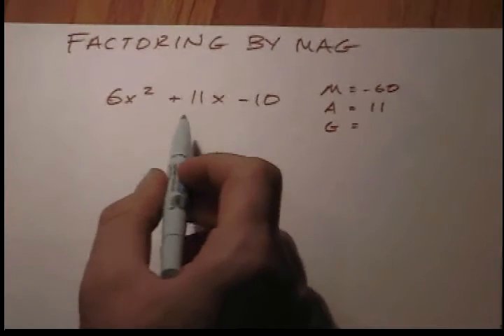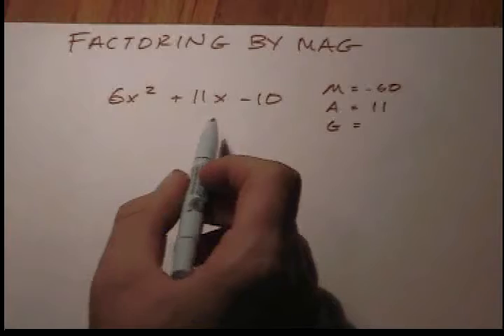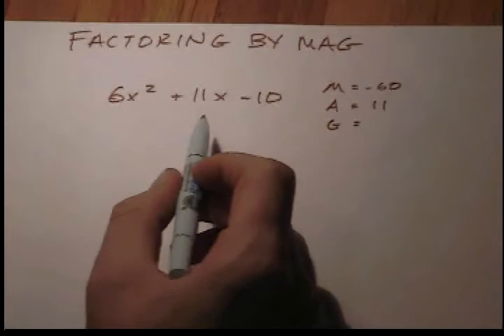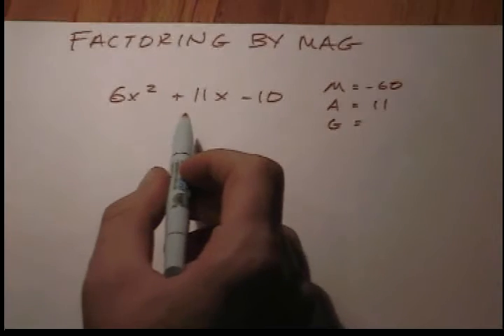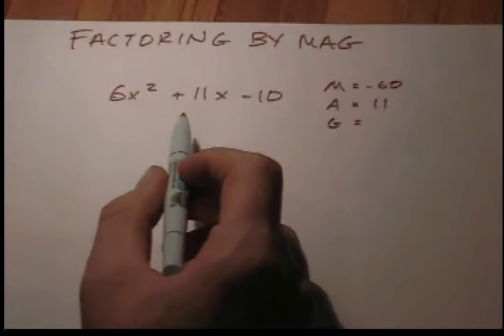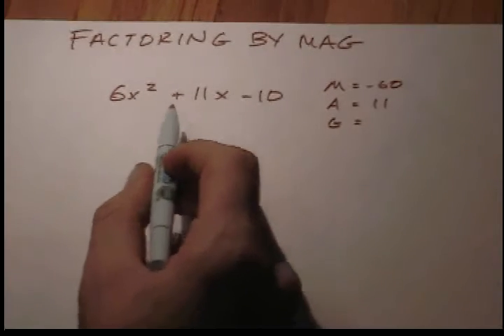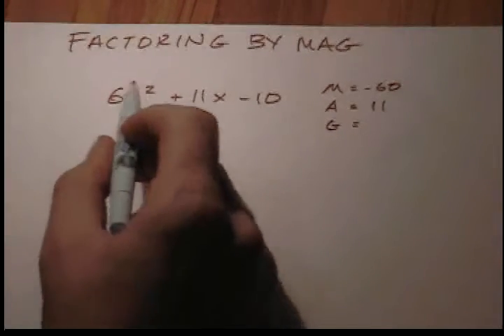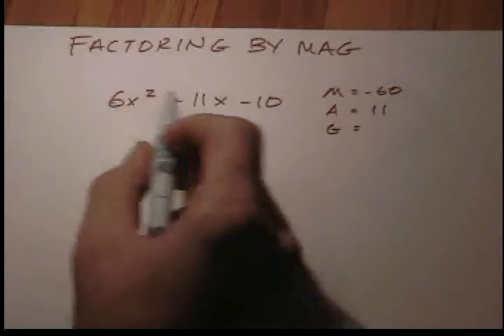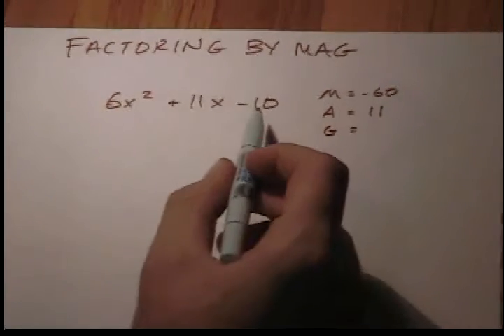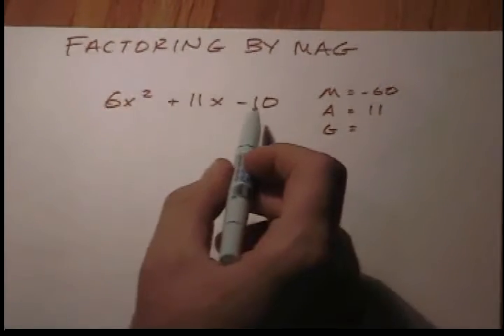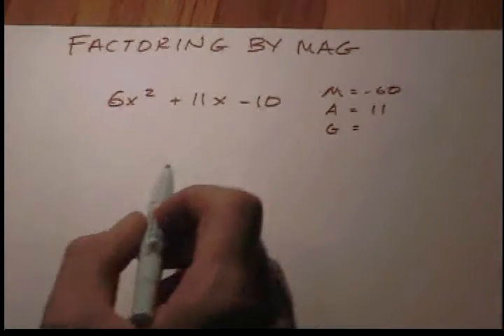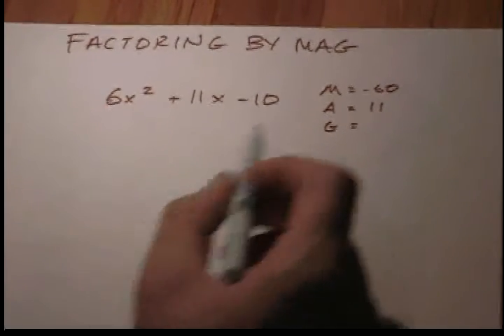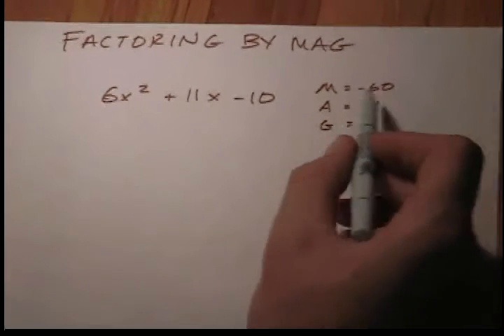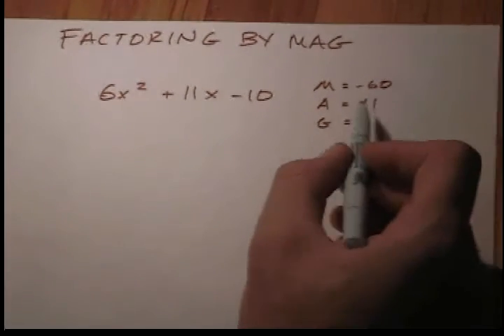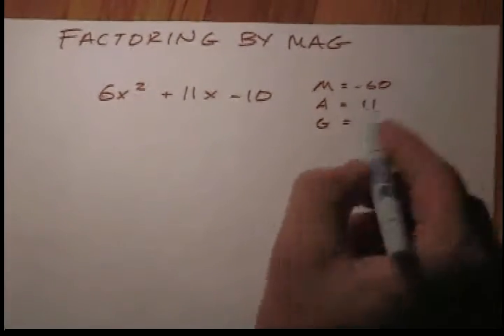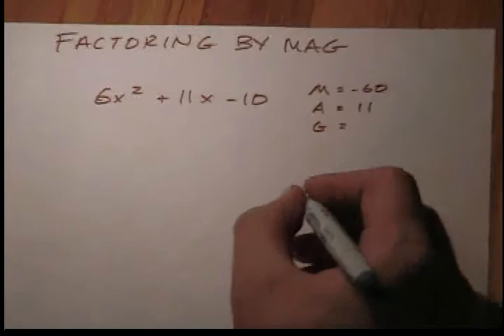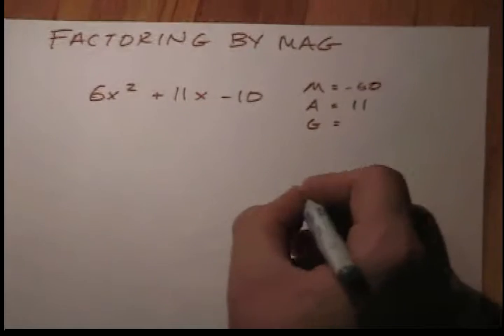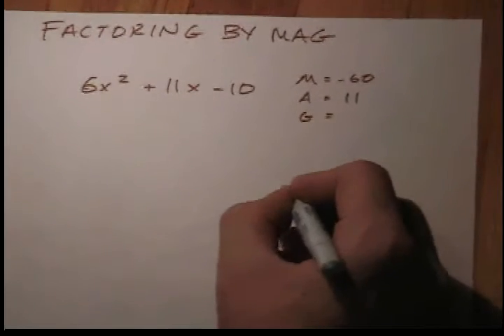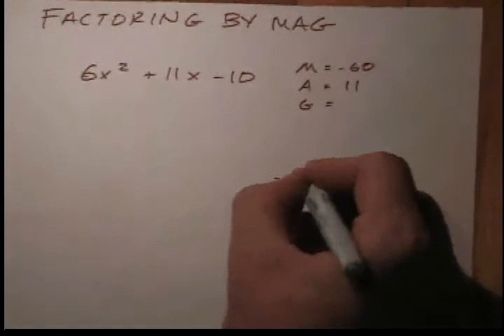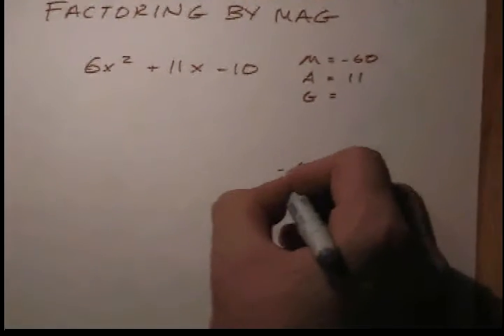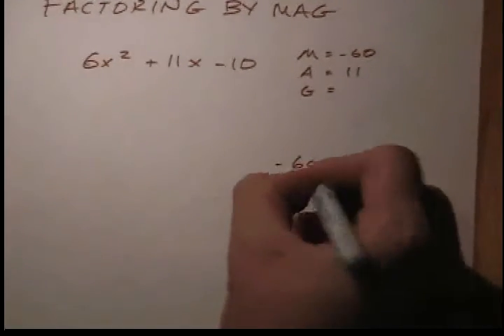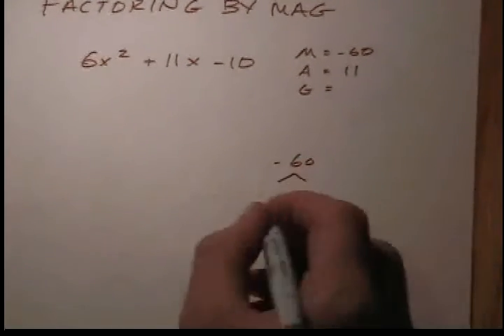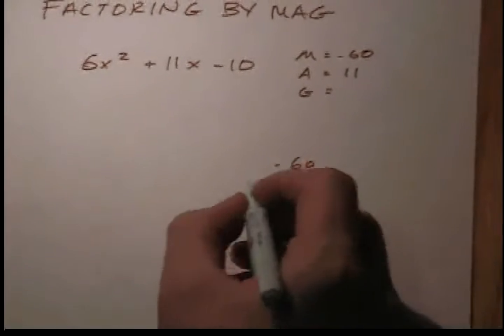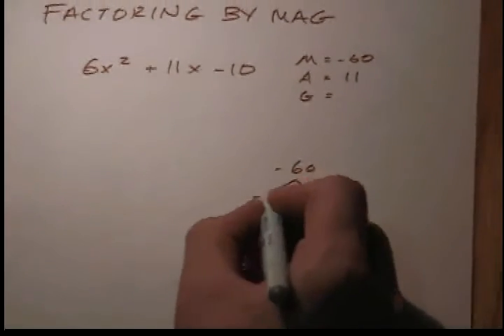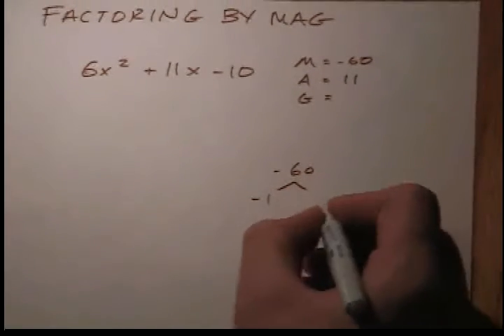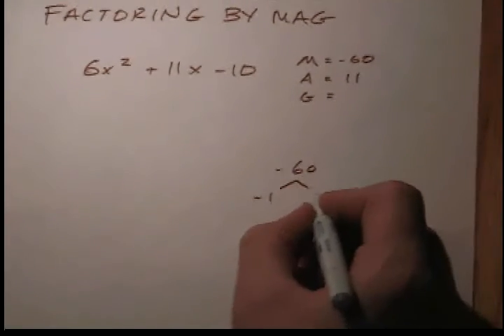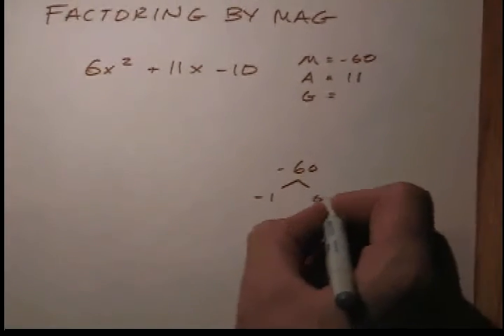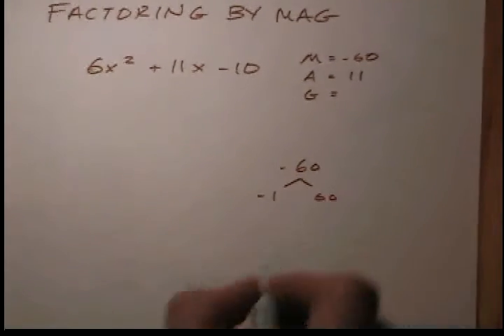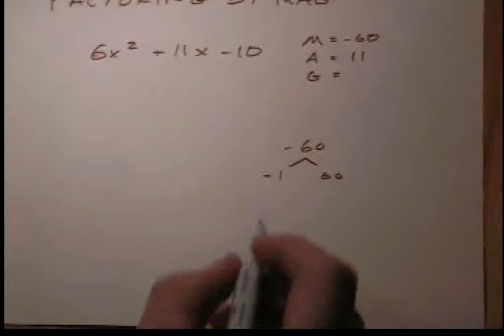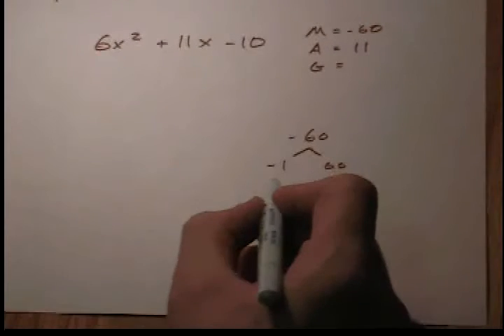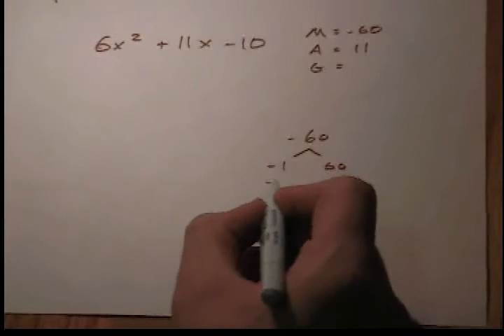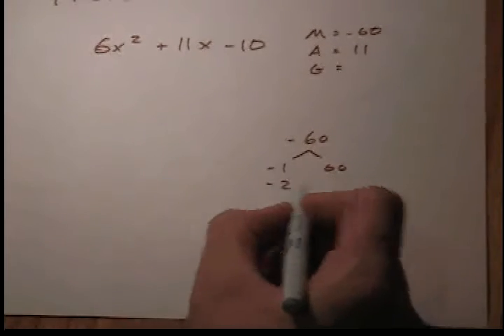Hey there algebra, it's time for you to find two numbers that multiply to M but add to A. Let's ease your mind — this part is key. Very difficult it can sometimes be, but just watch me.